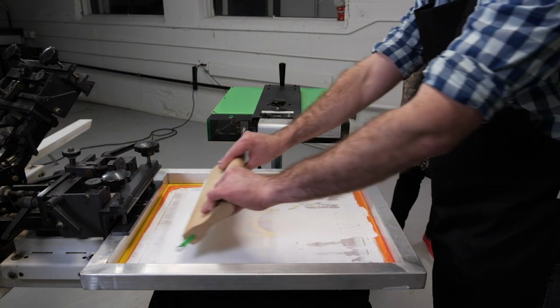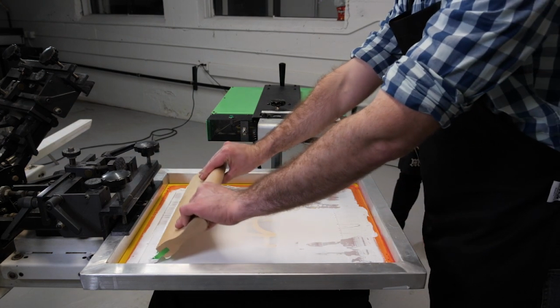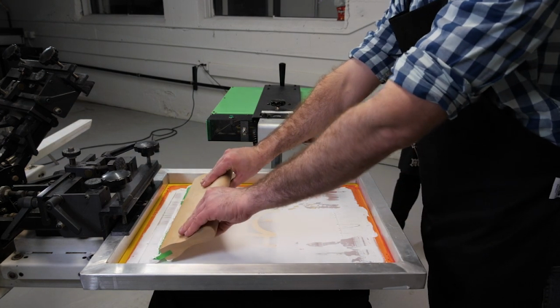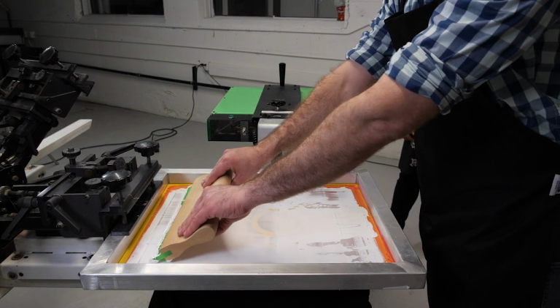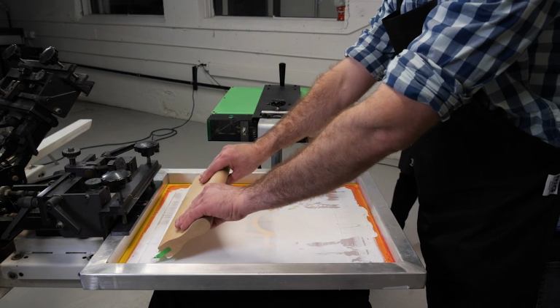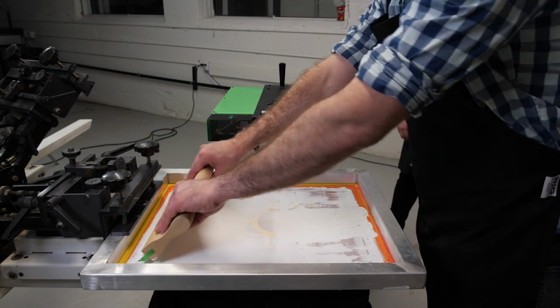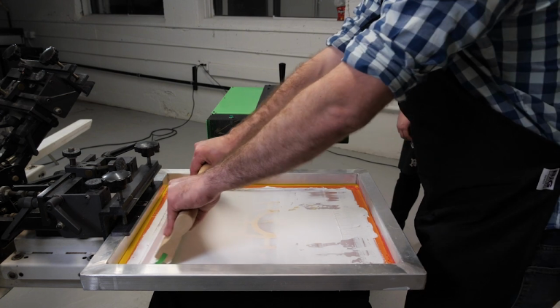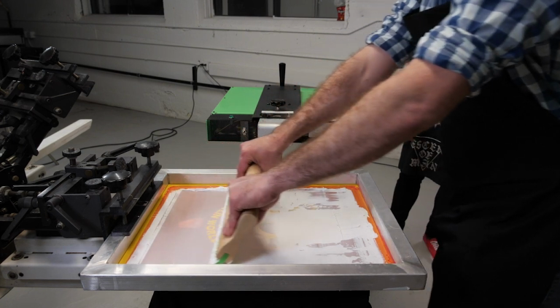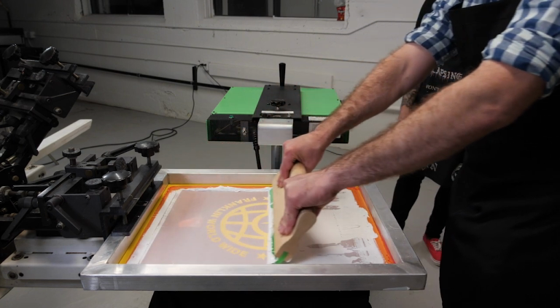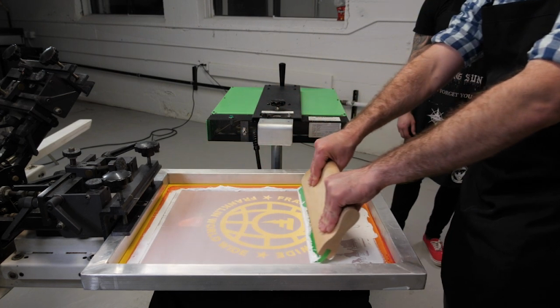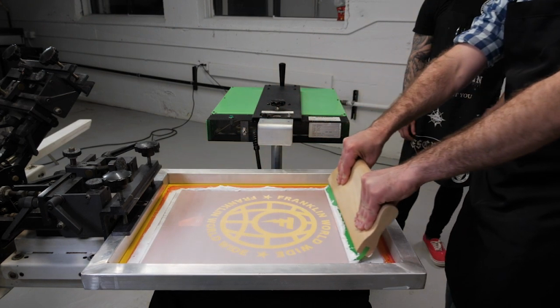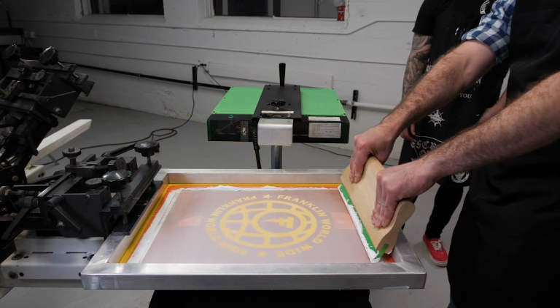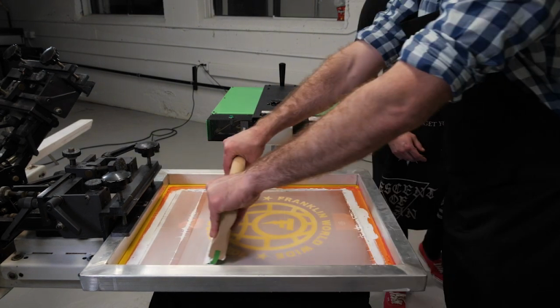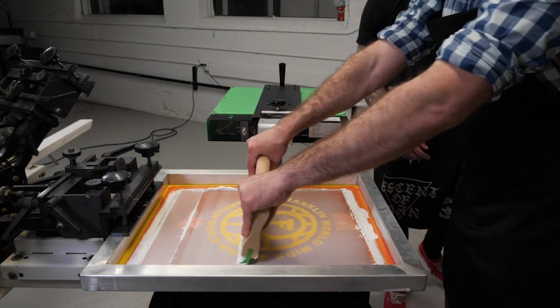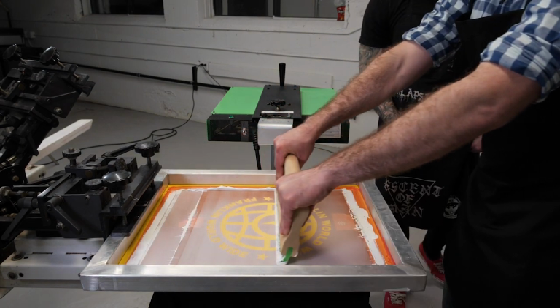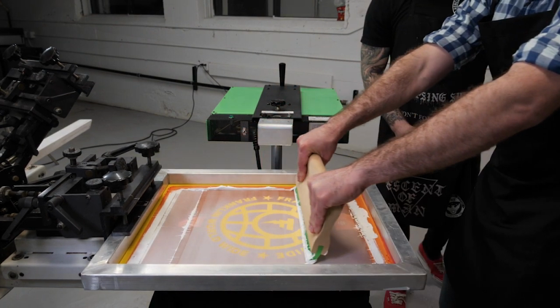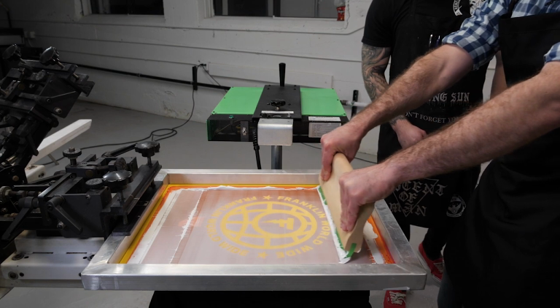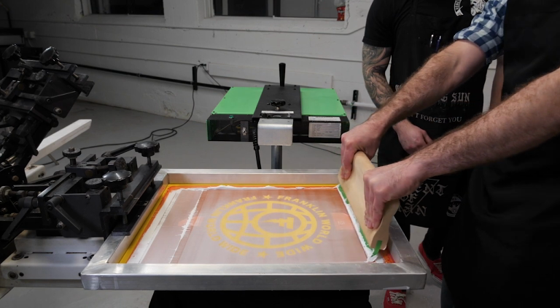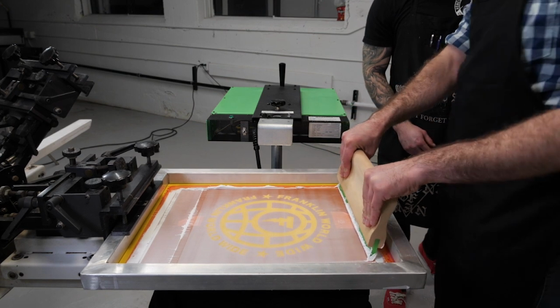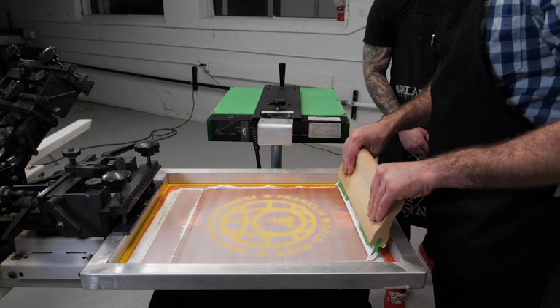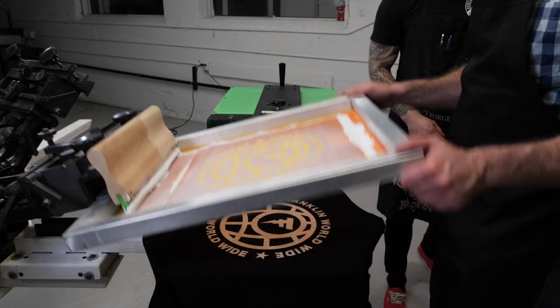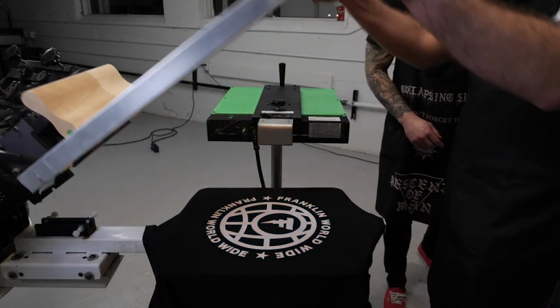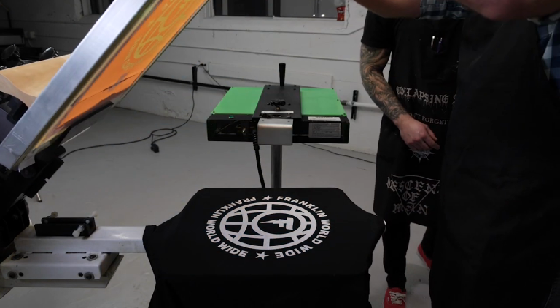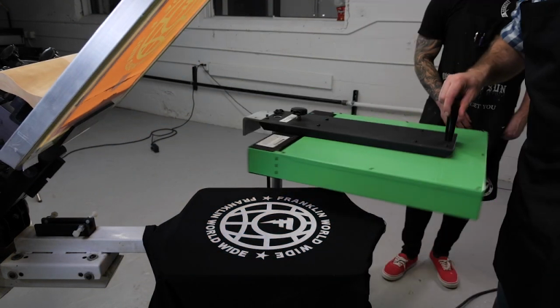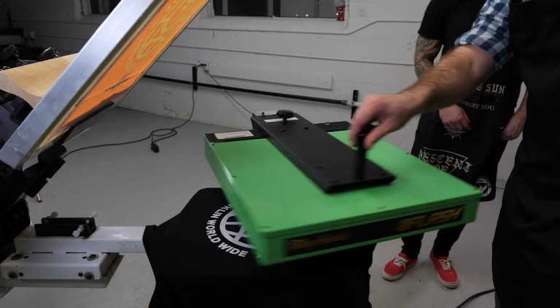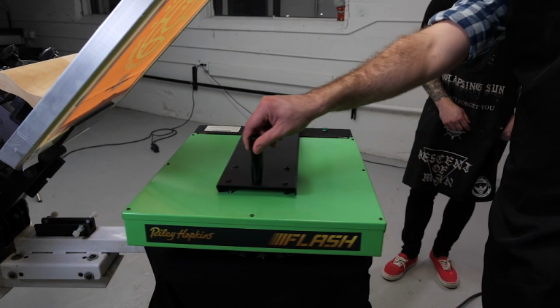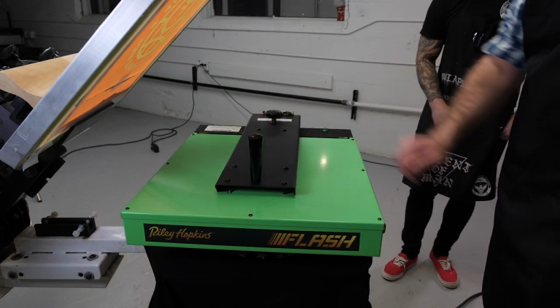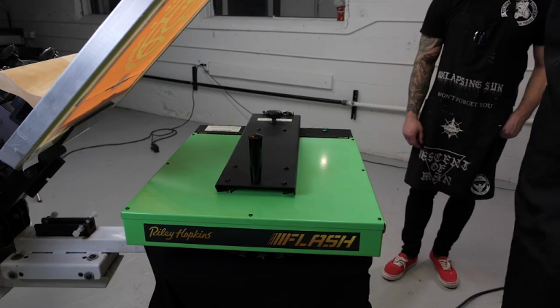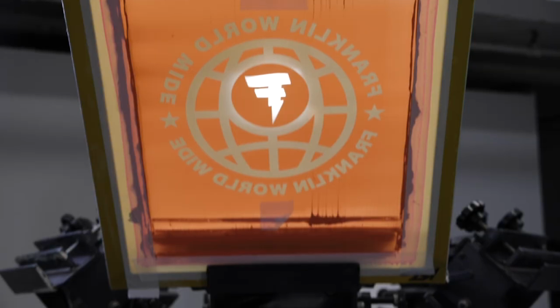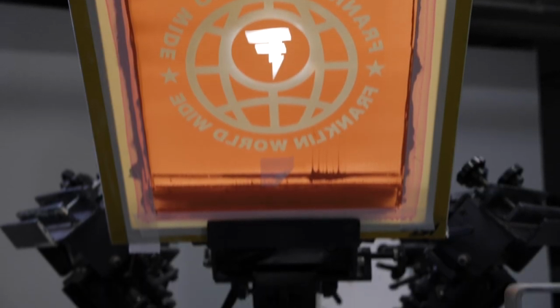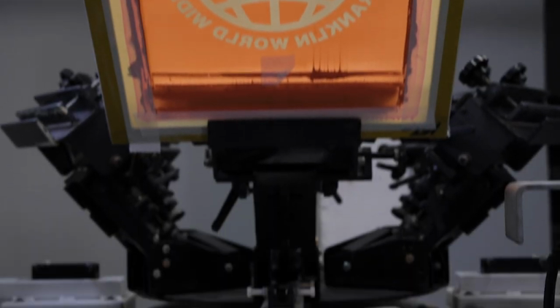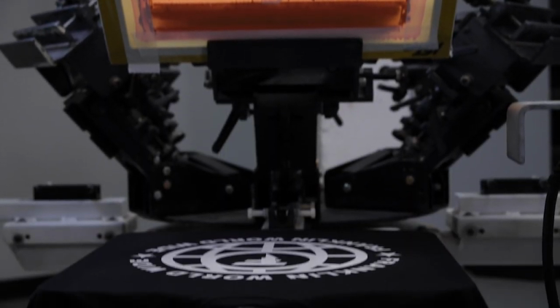Pull it hard, push down, pull hard — there you go. Not bad actually, that wasn't terrible.